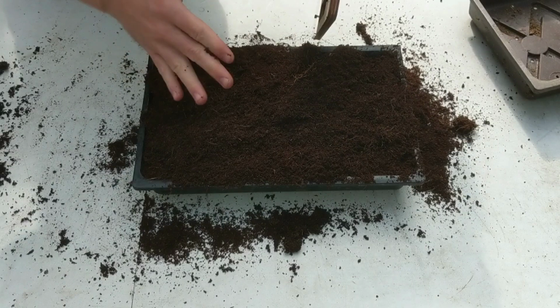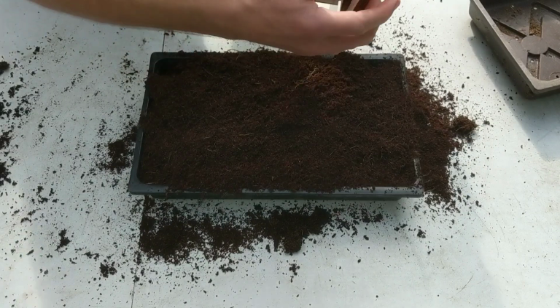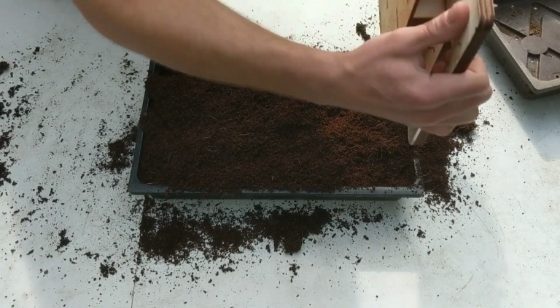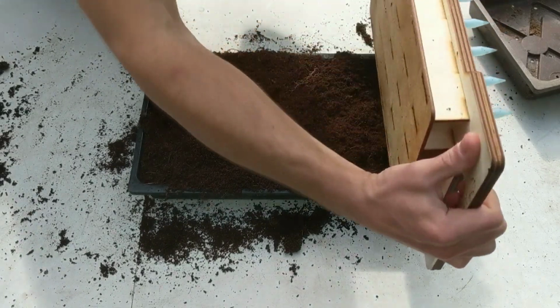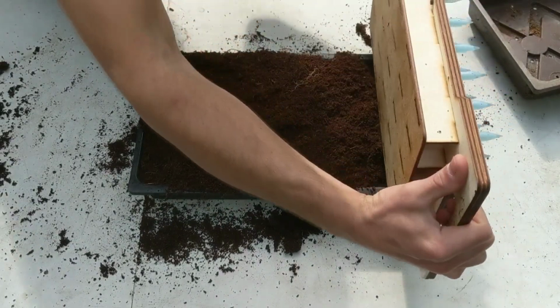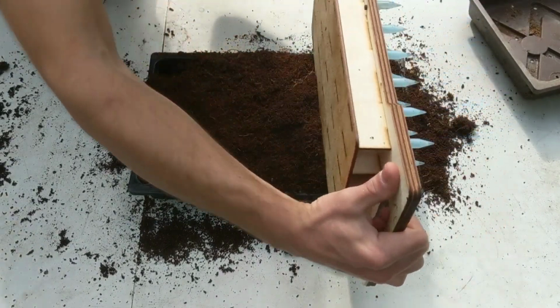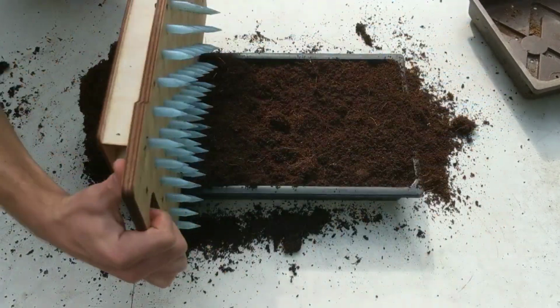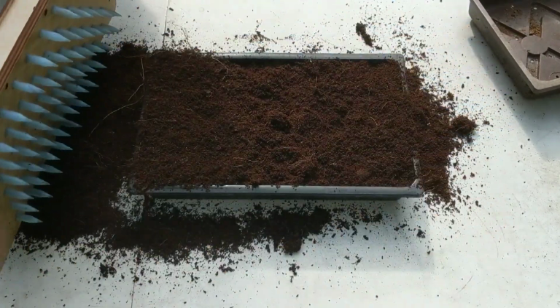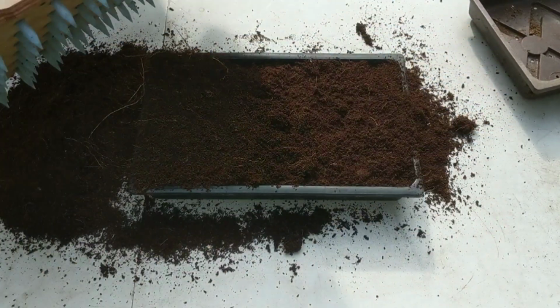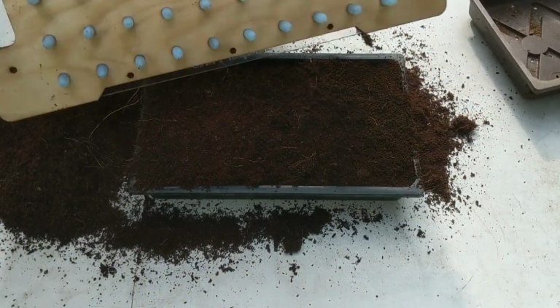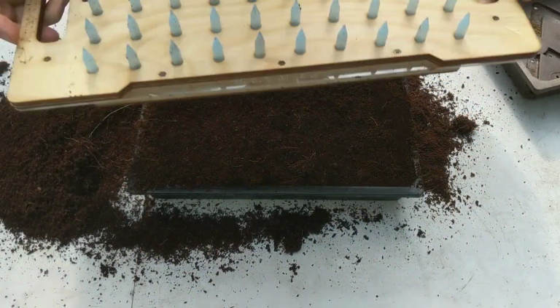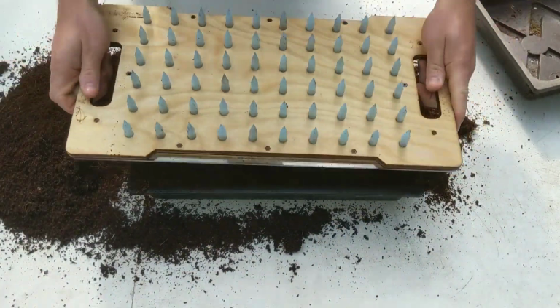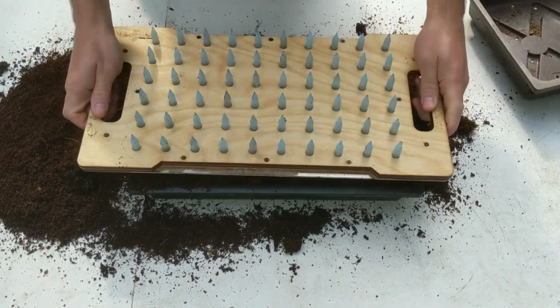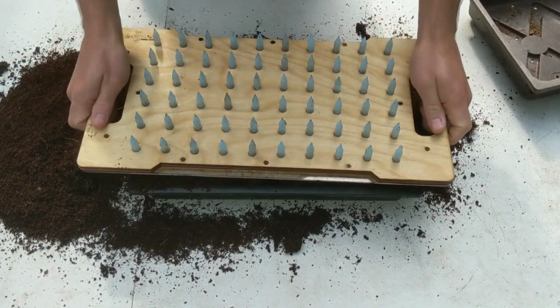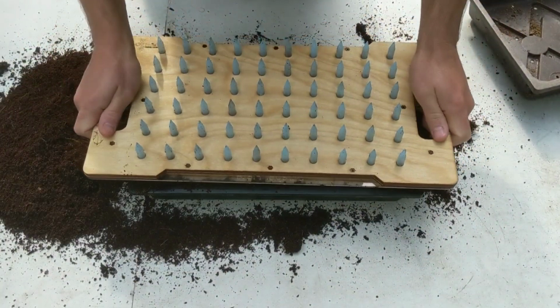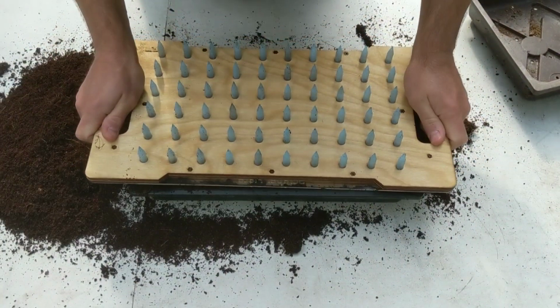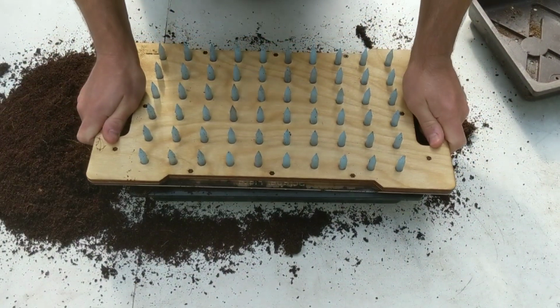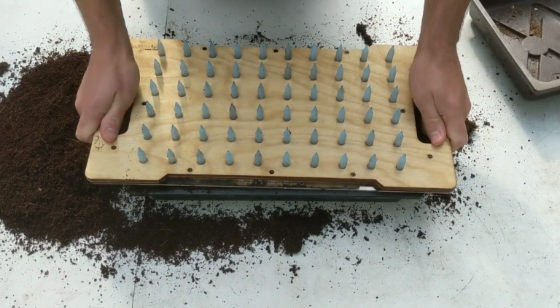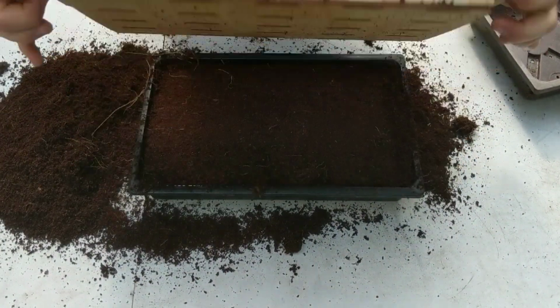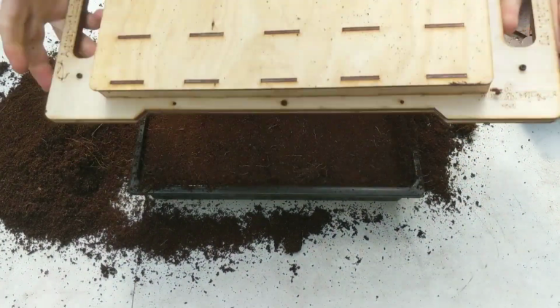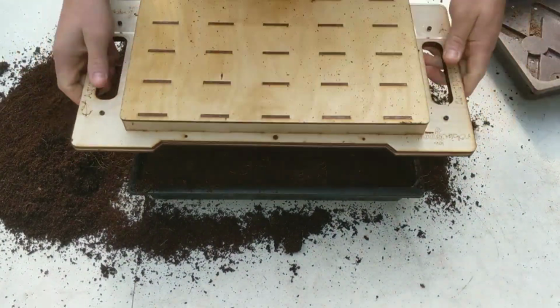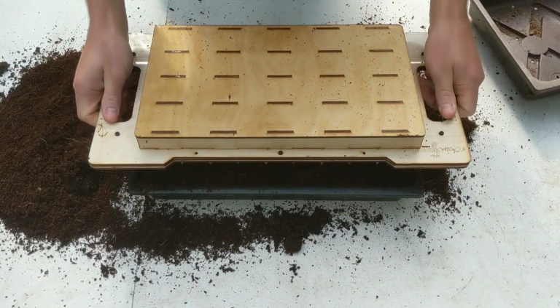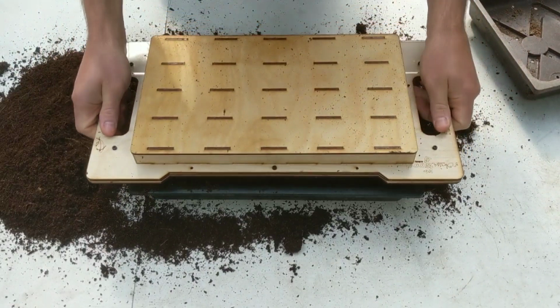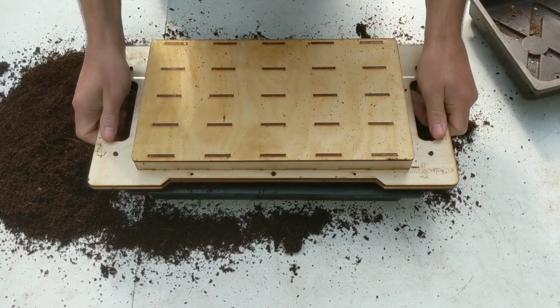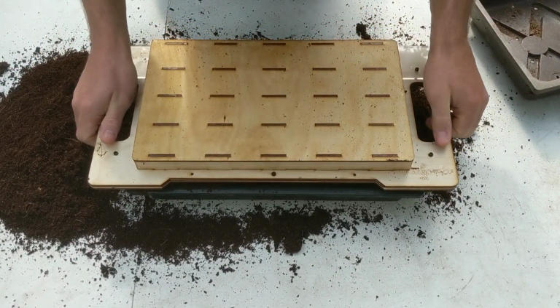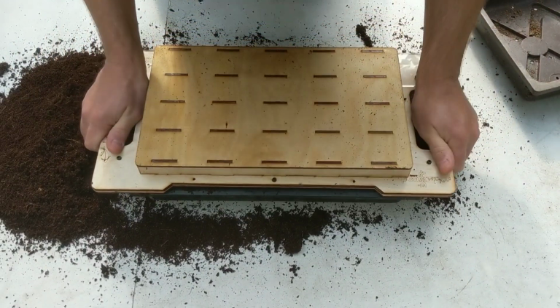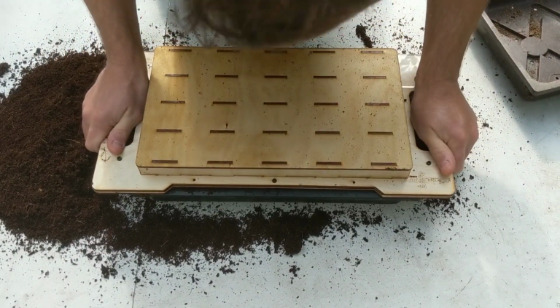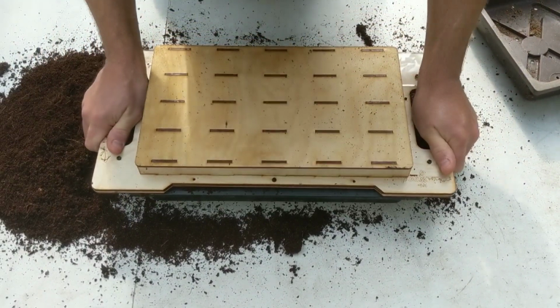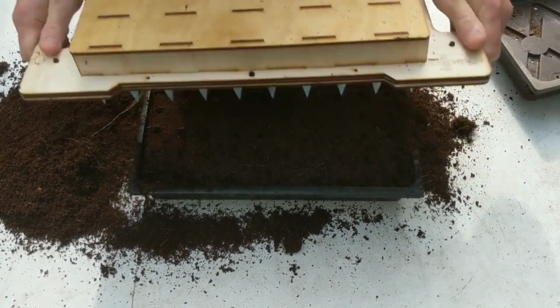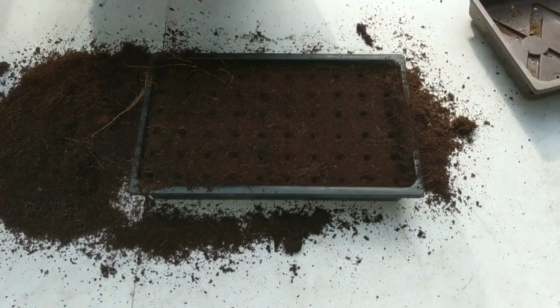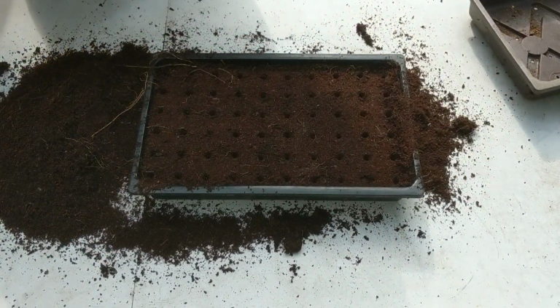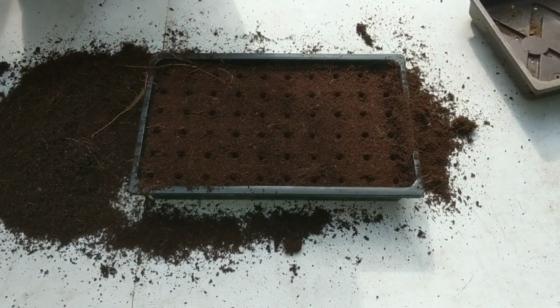Scrape it, compress it, and drill the holes.